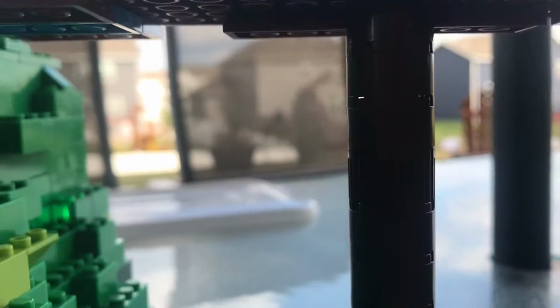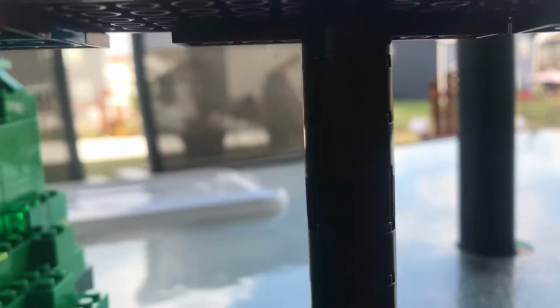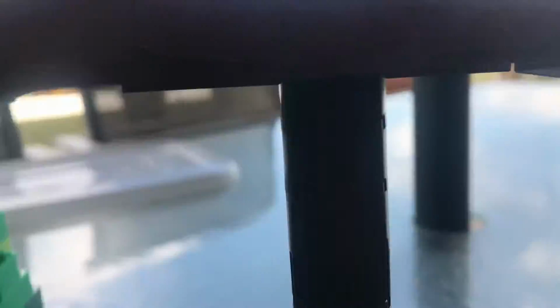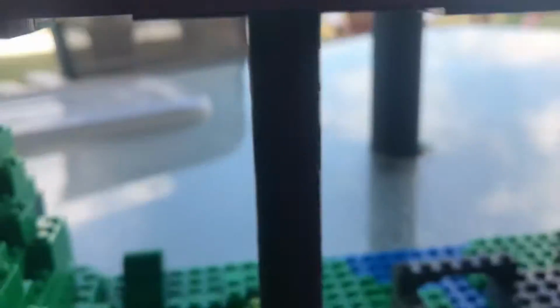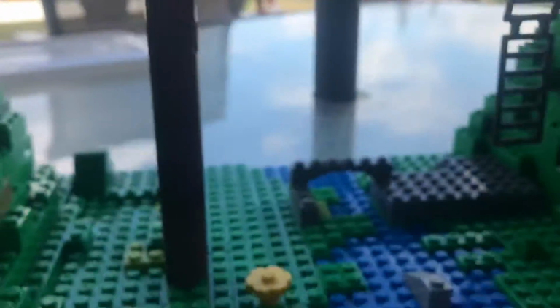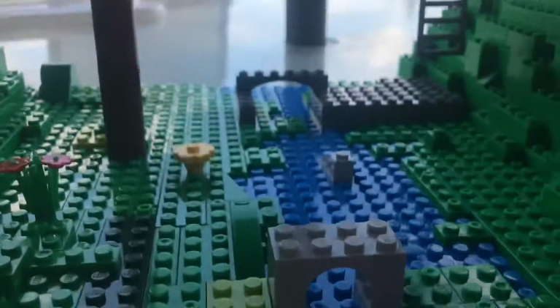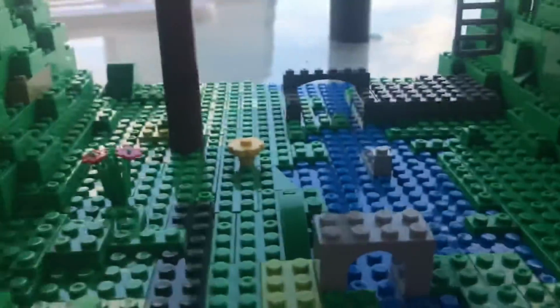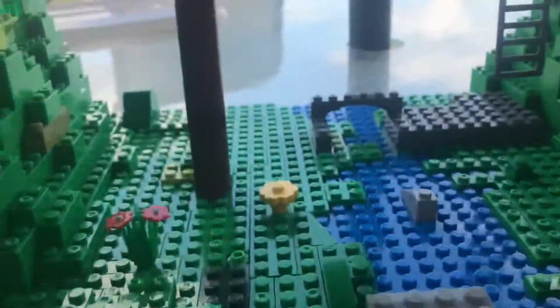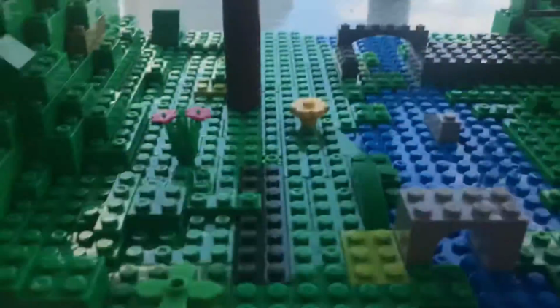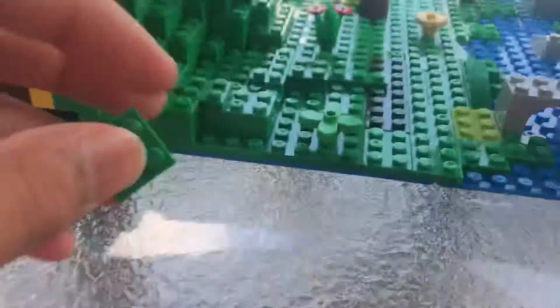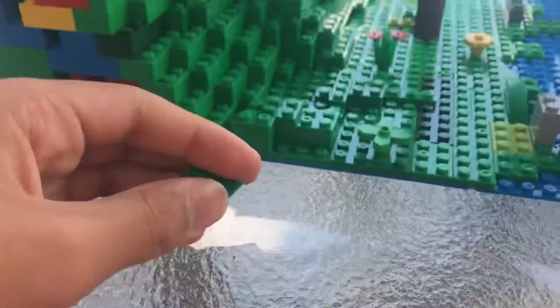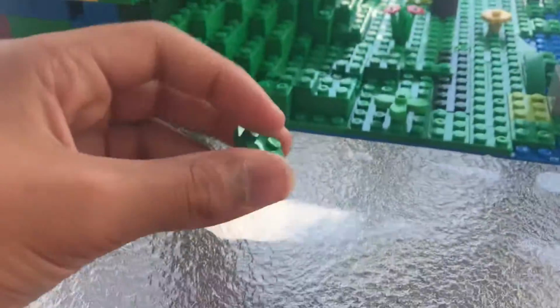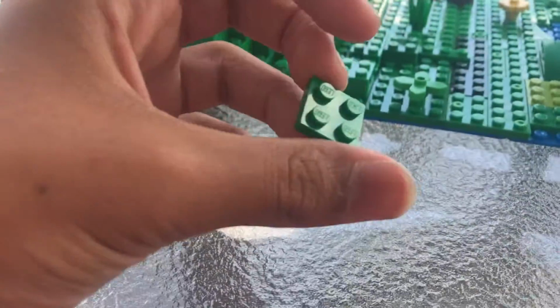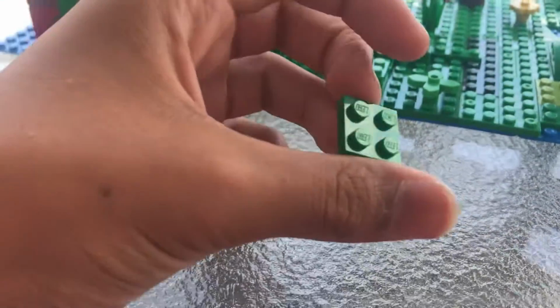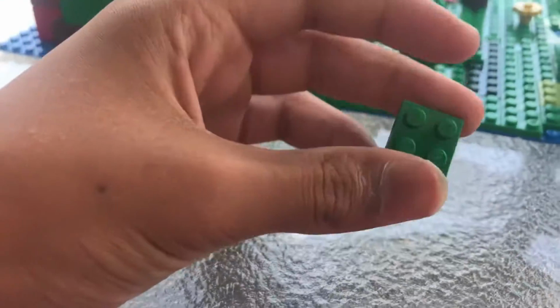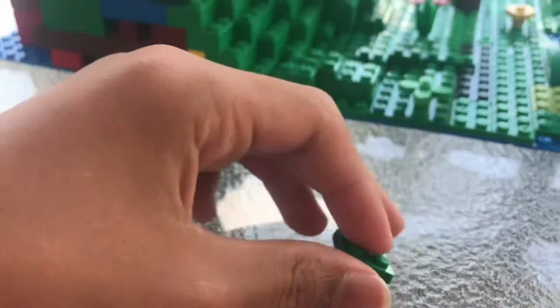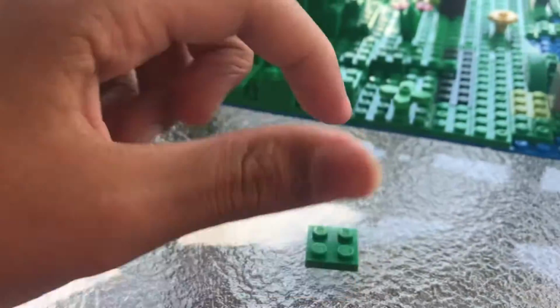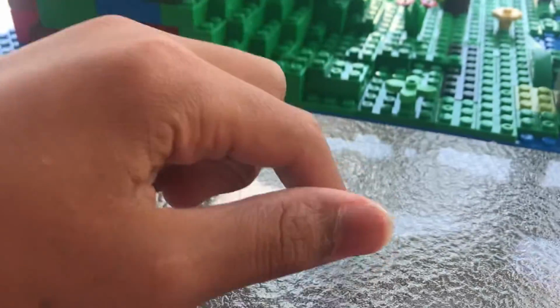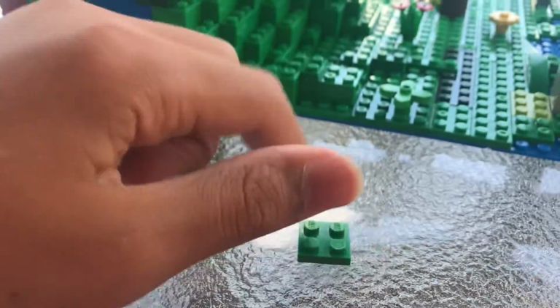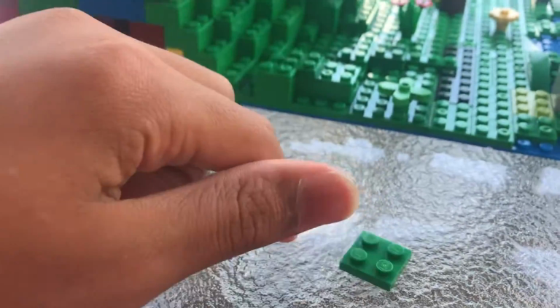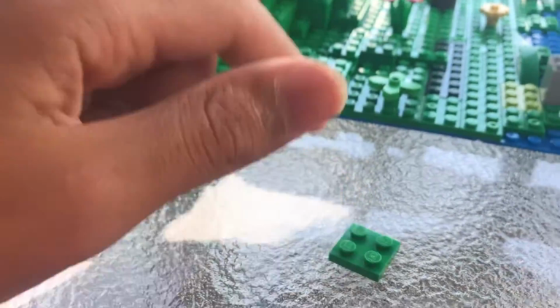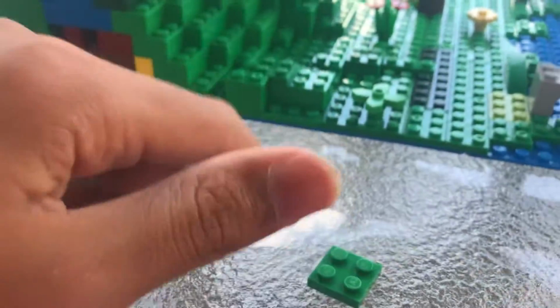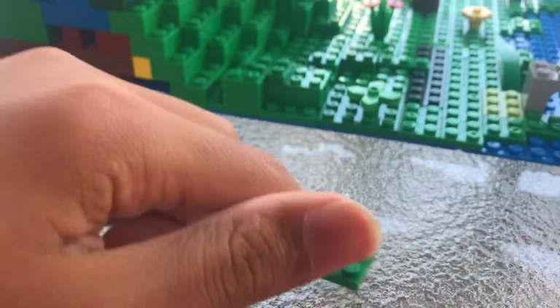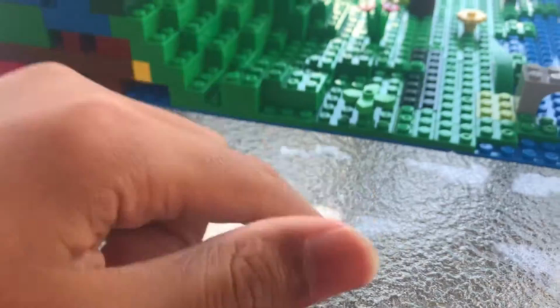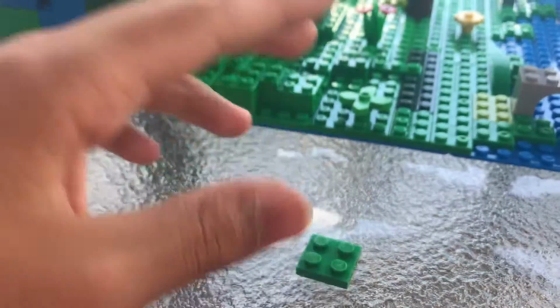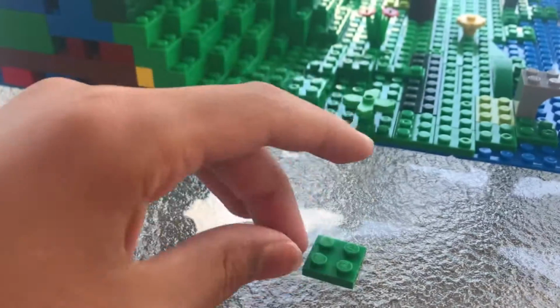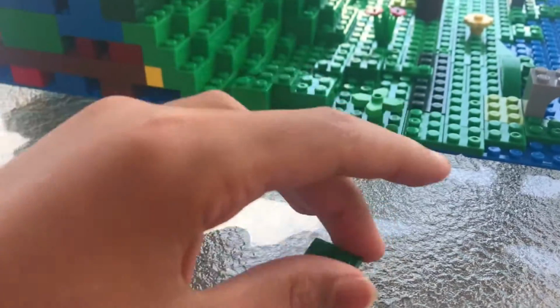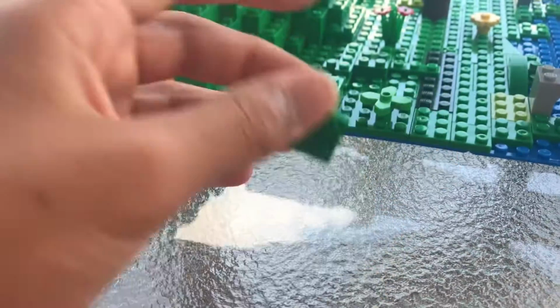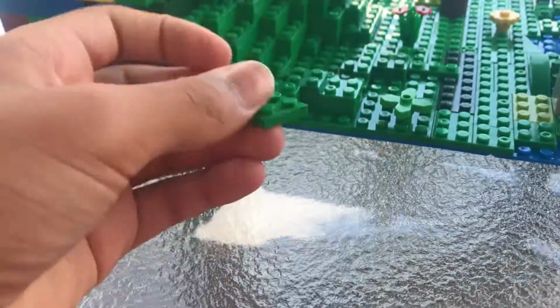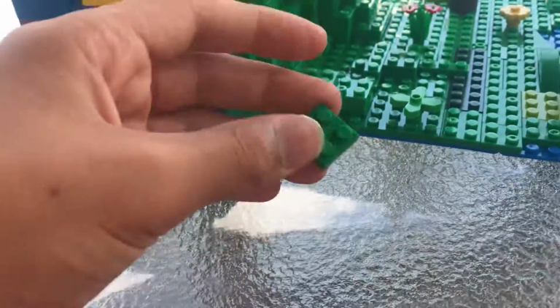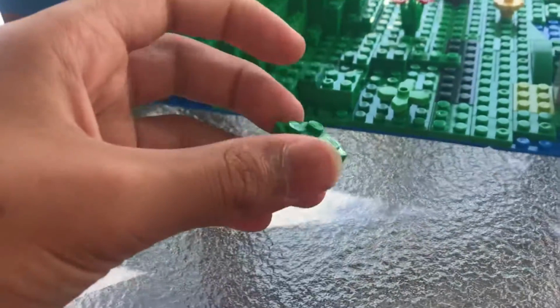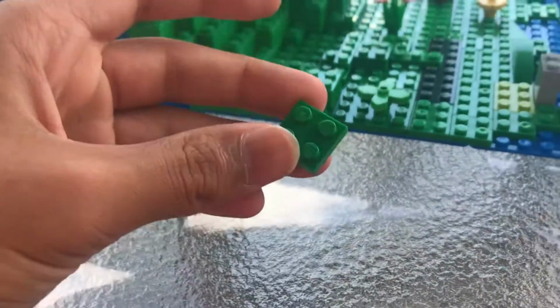Also, if you didn't know, three of these stacked all together make a brick. So yeah, that's just a good tip.